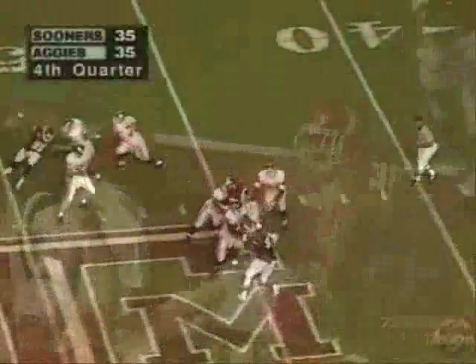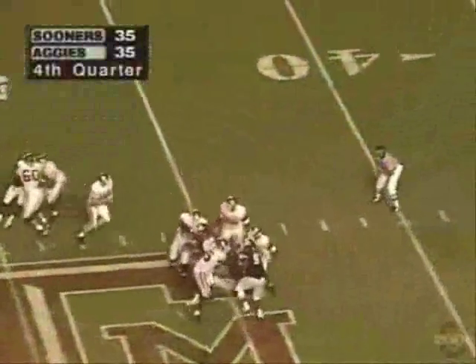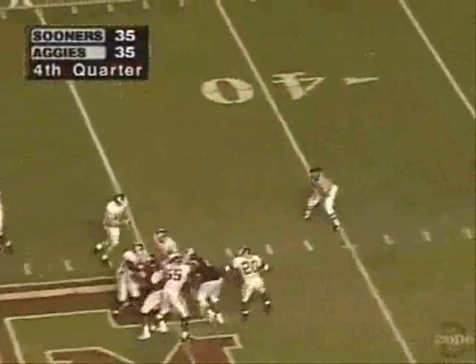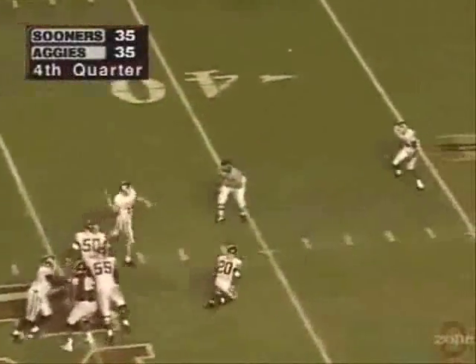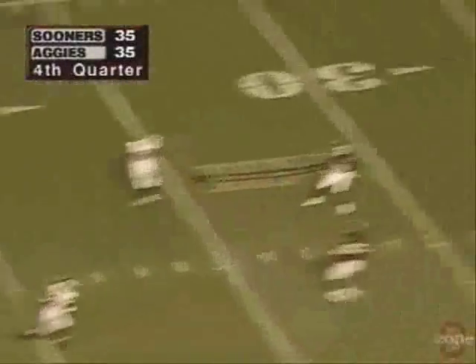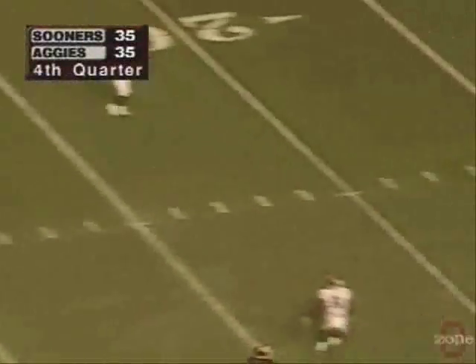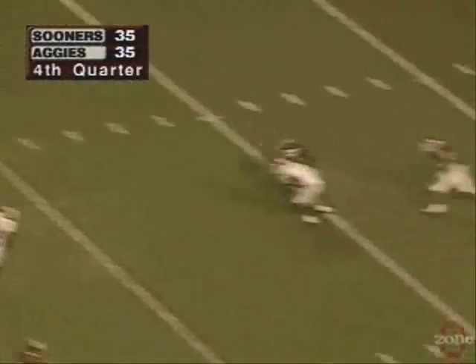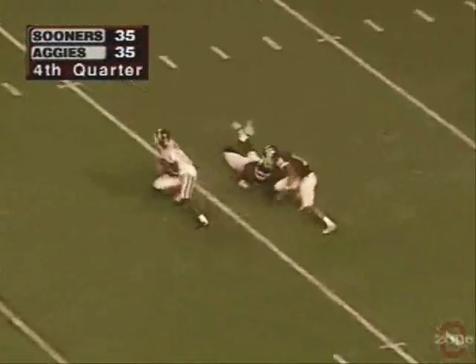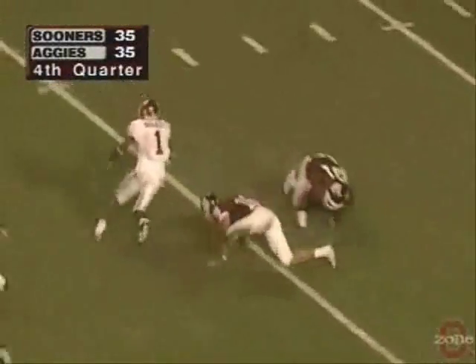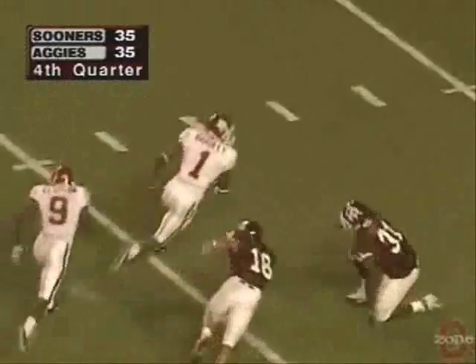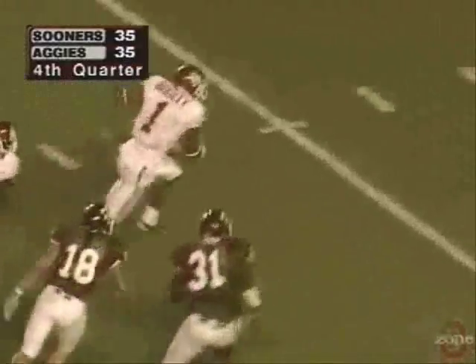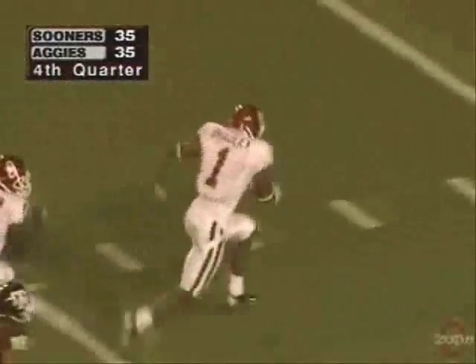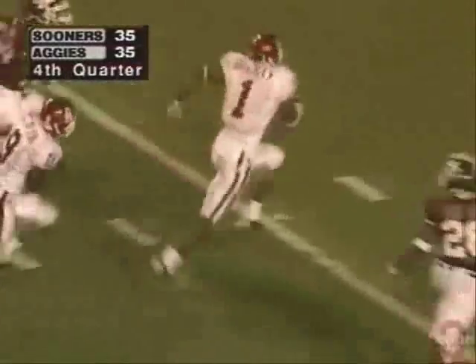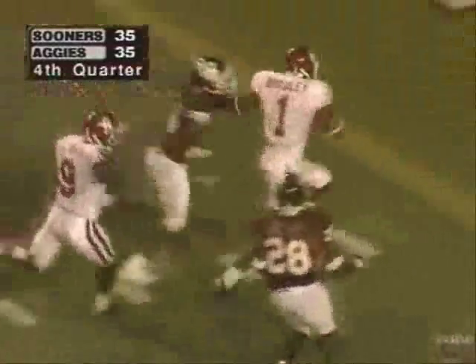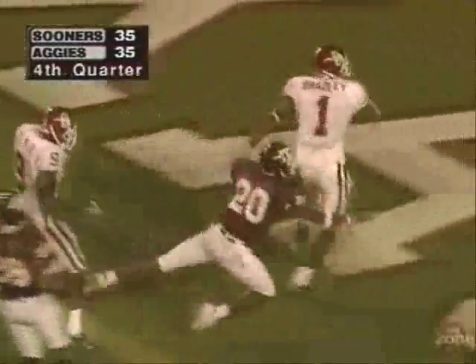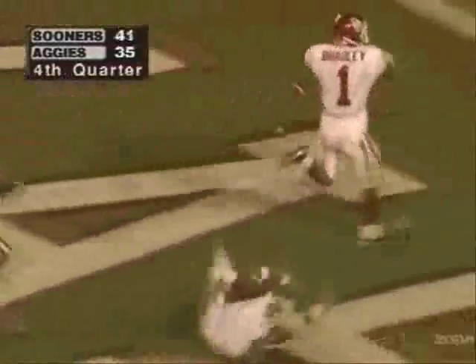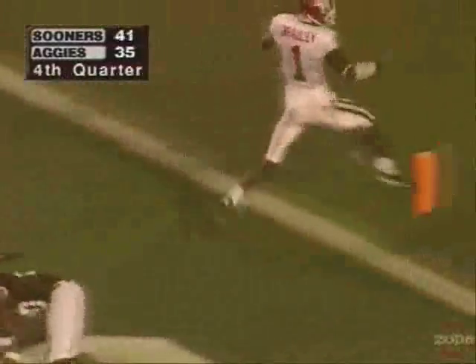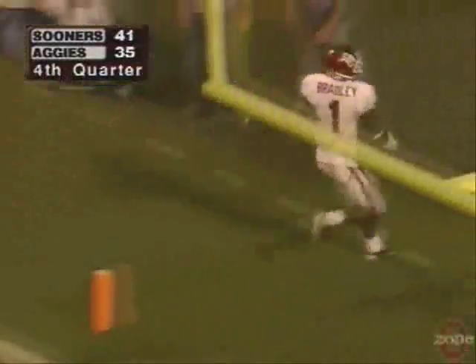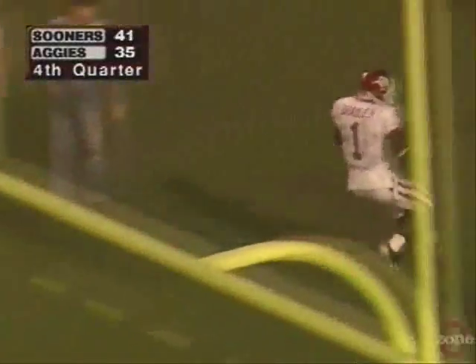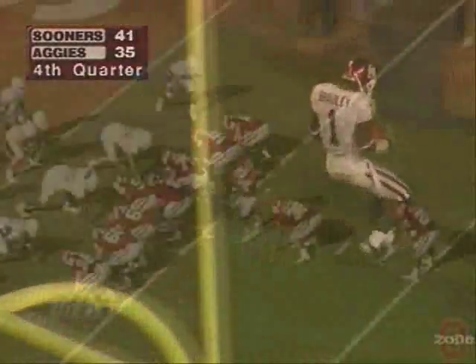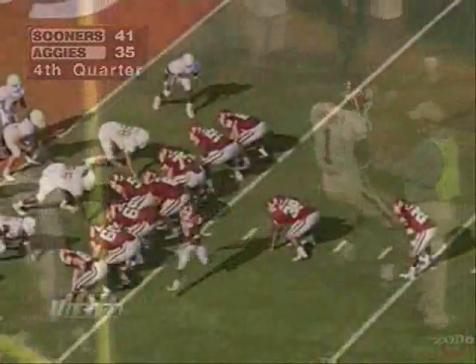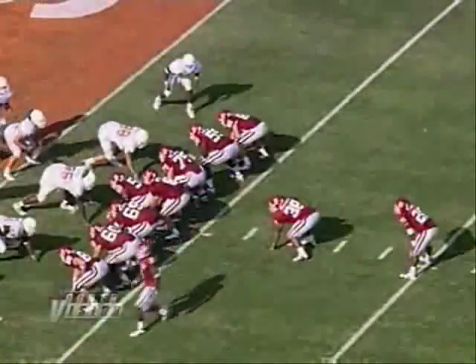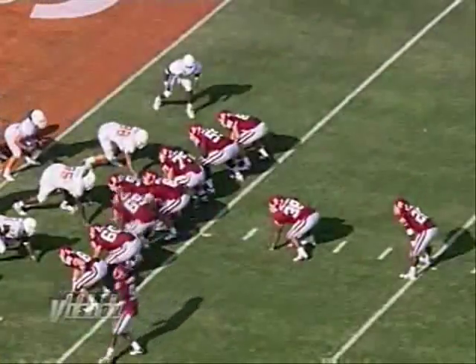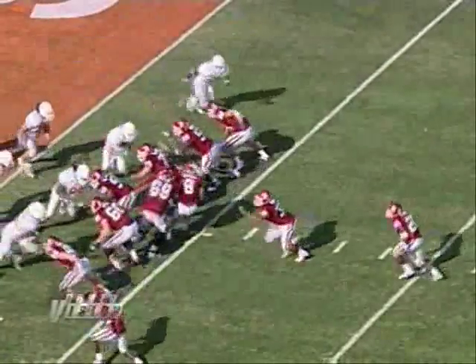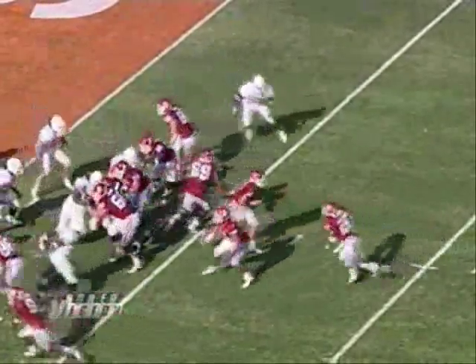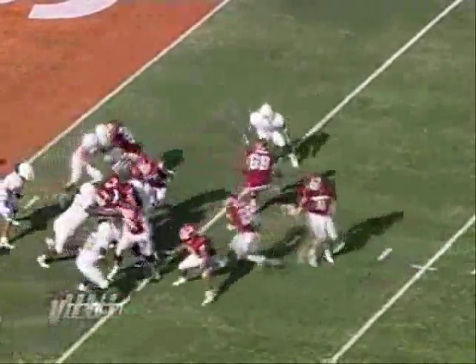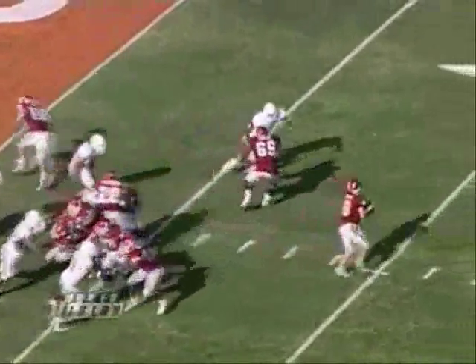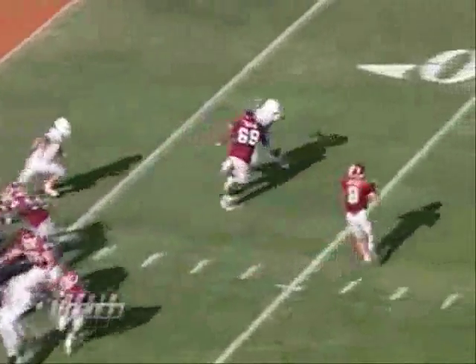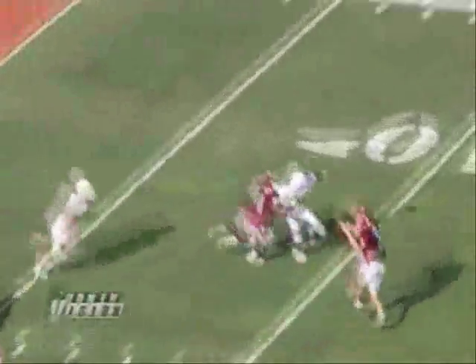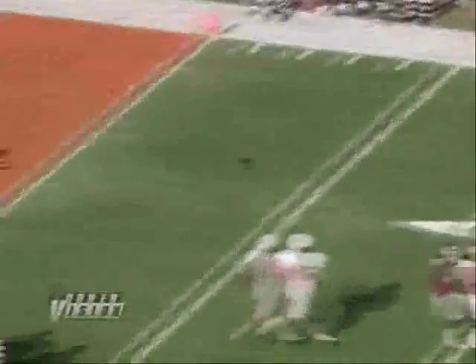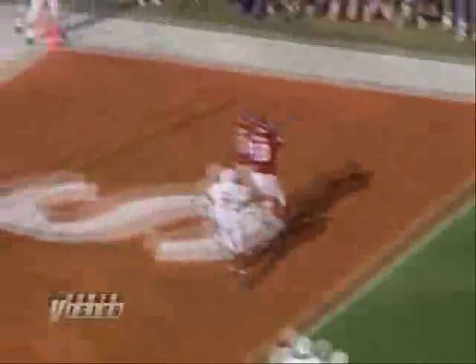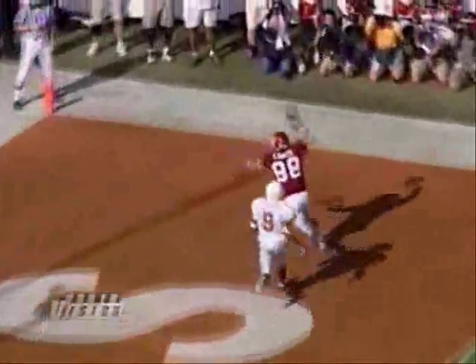He looks, still looks, steps up in the pocket, throws down the middle — caught! First down. Graduate at the 15 to the 10, to the 5 — touchdown Oklahoma! Mark Bradley, right to left across the formation. Hibble fakes, lob pass — touchdown Oklahoma!